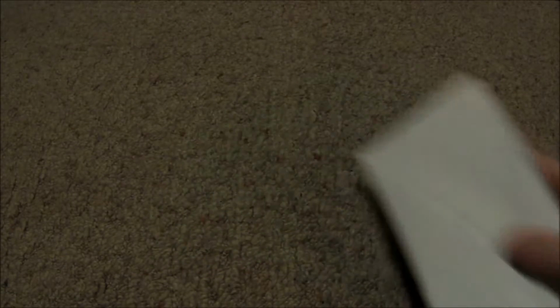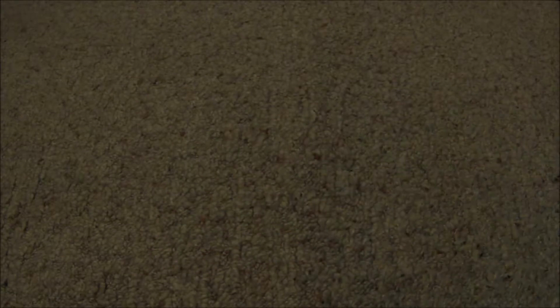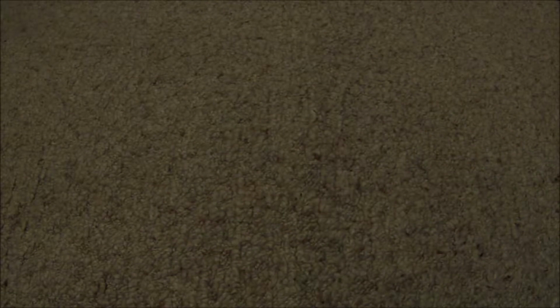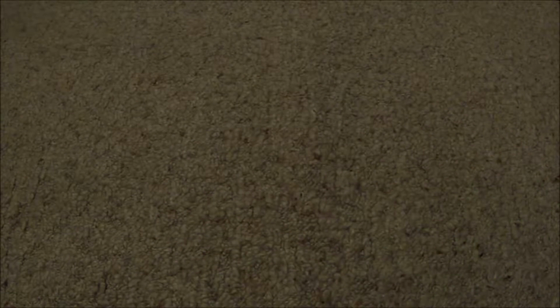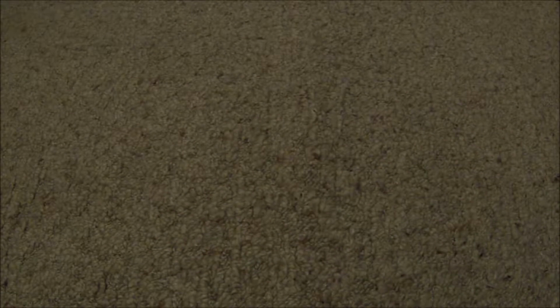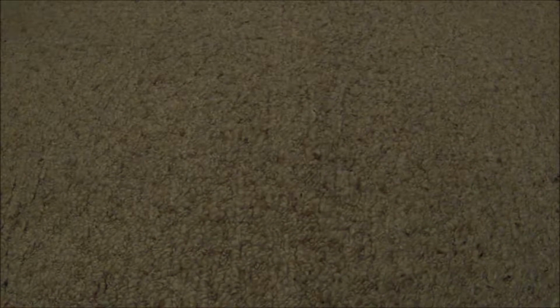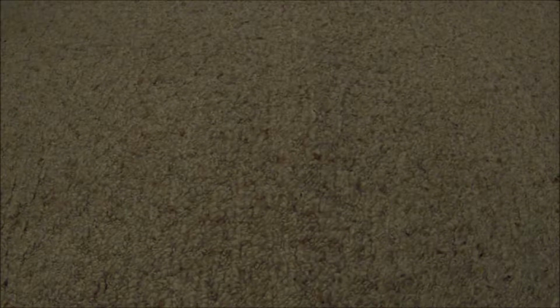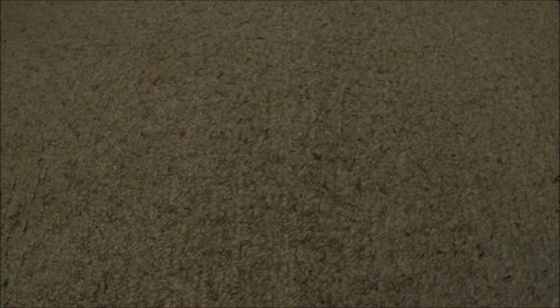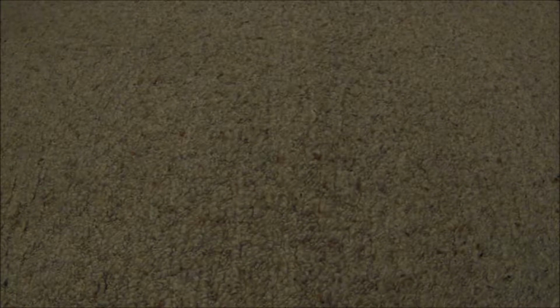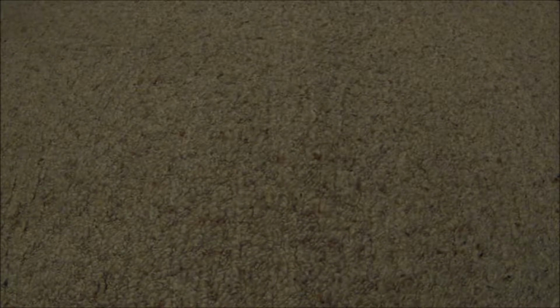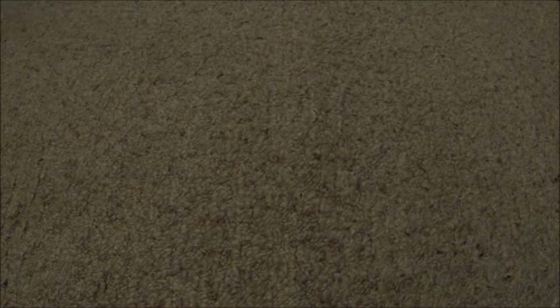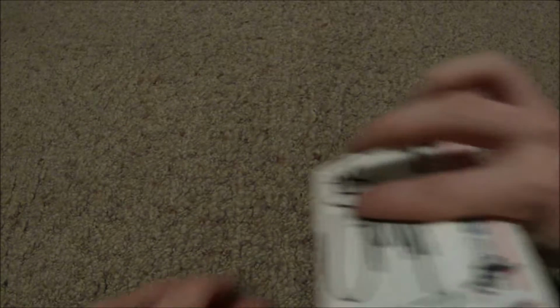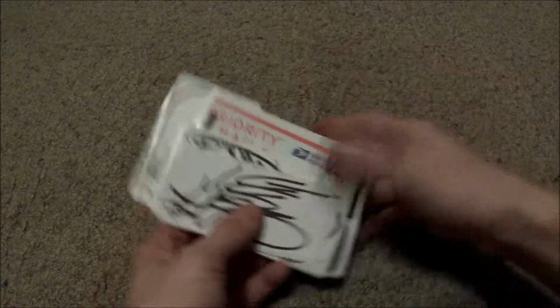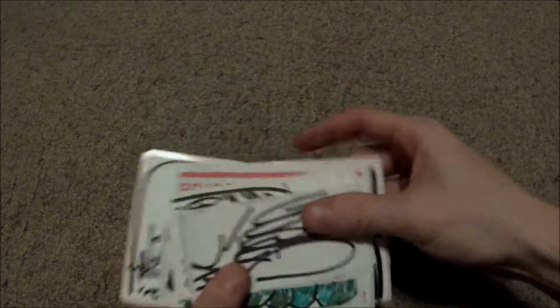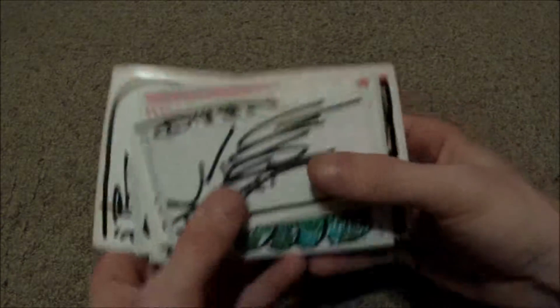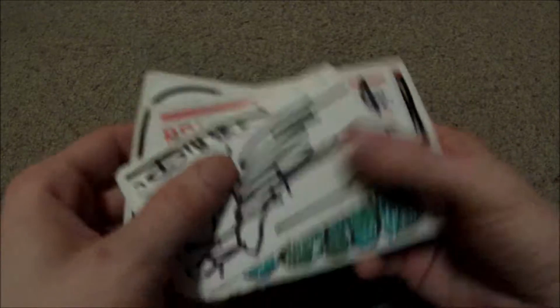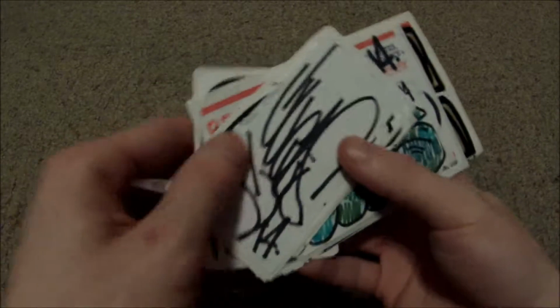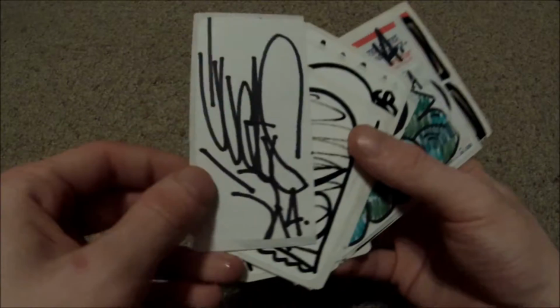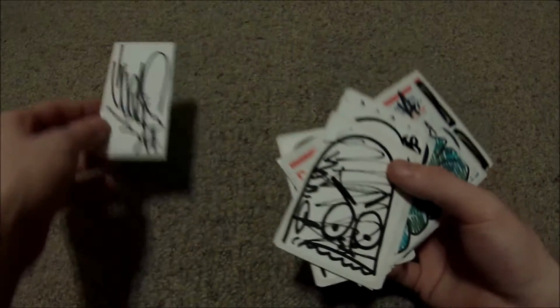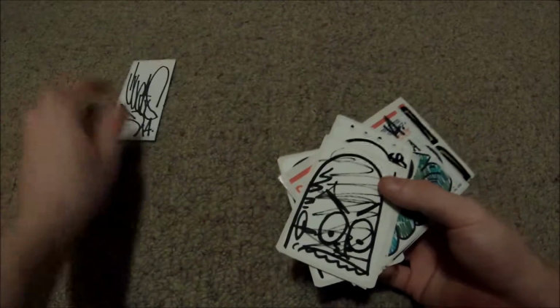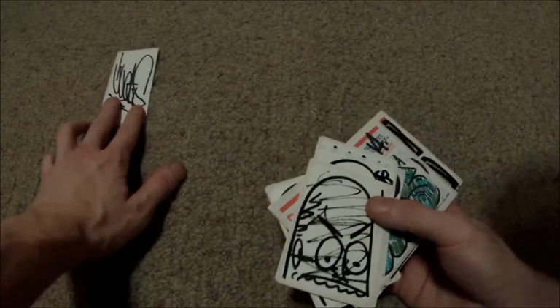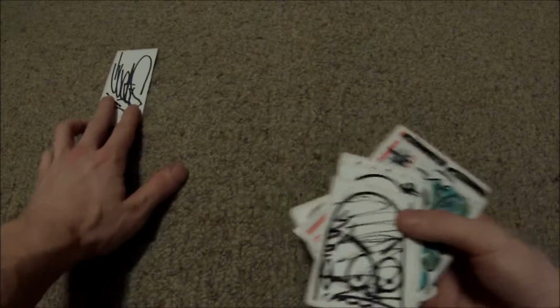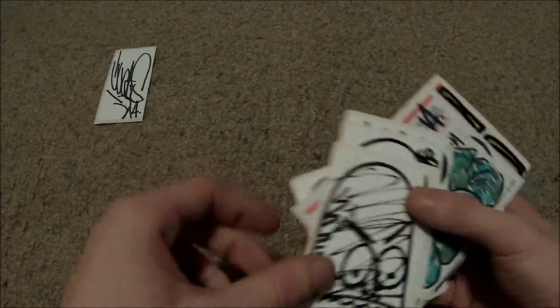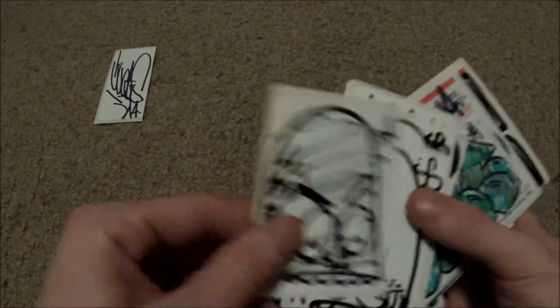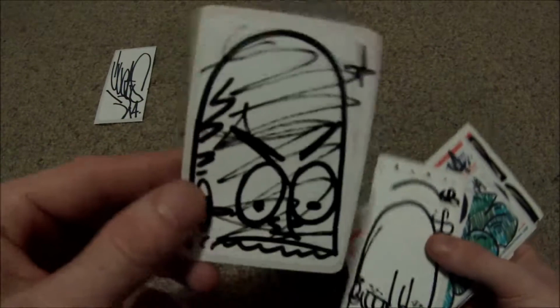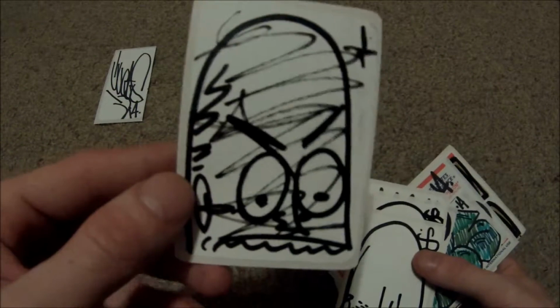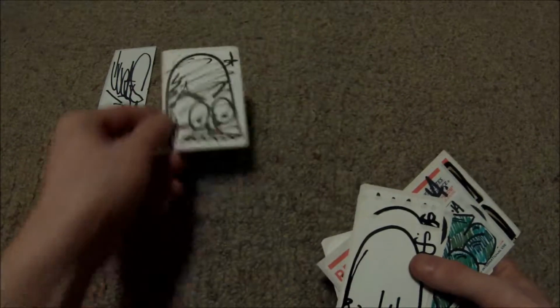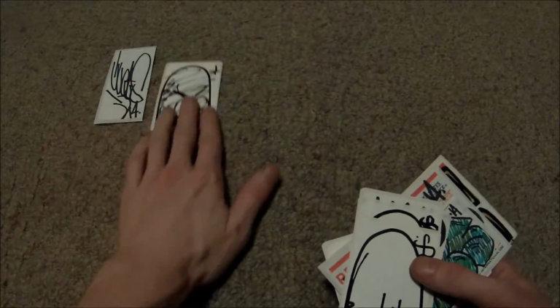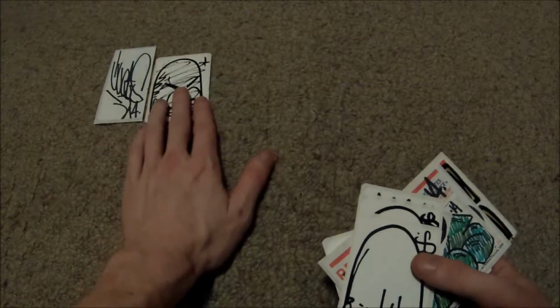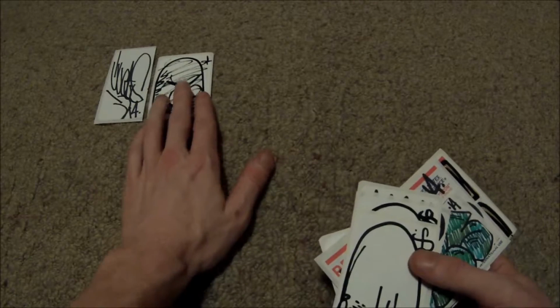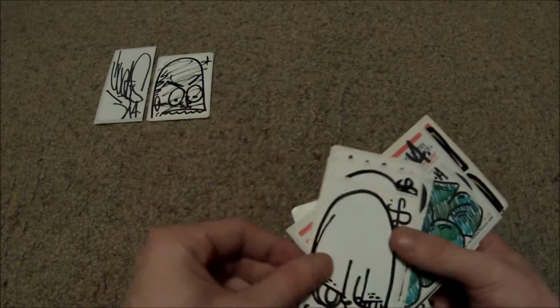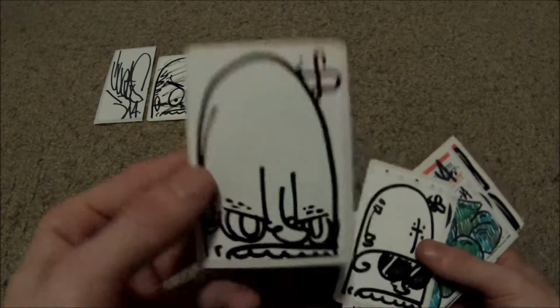Hi there YouTubers, and welcome back to episode 73 of Unboxing. So today I got an envelope from Lucas, and we did a sticker trade through Instagram — and these are all the stickers that he sent me.